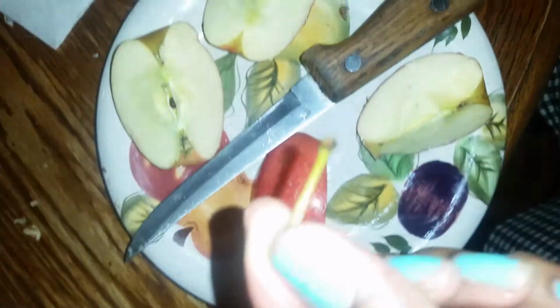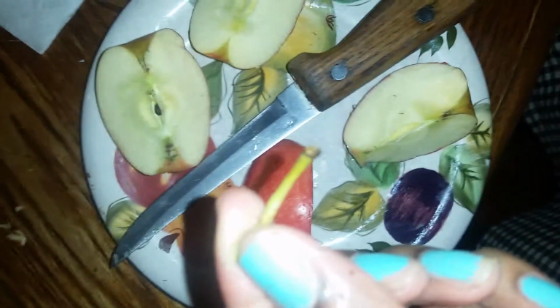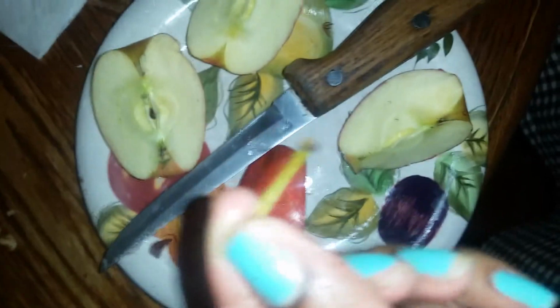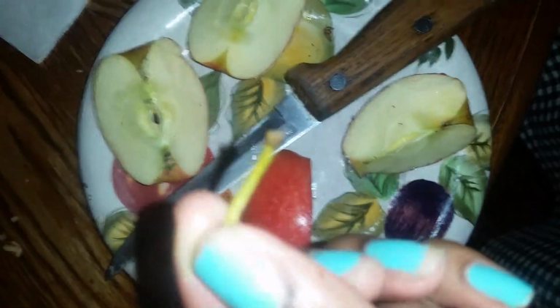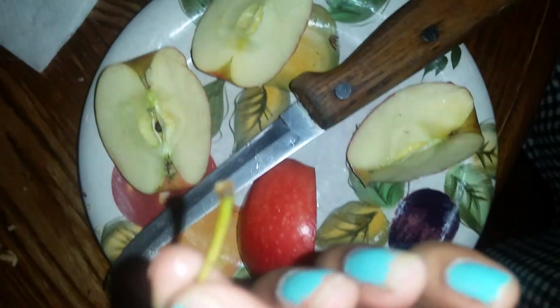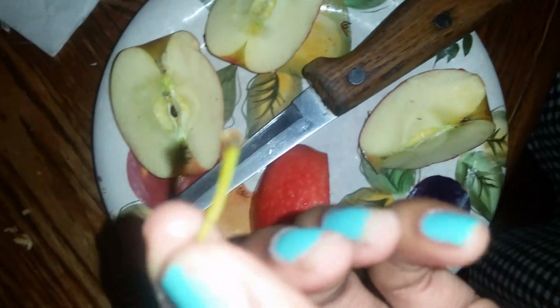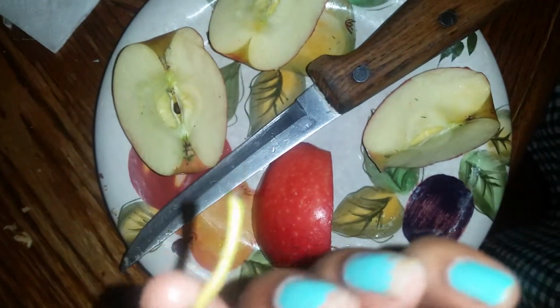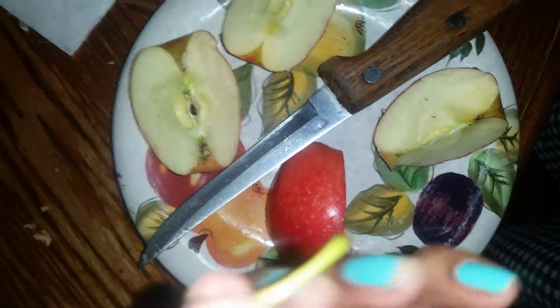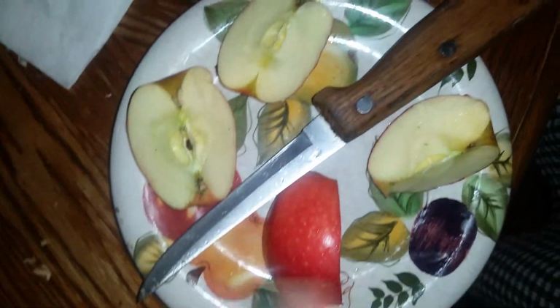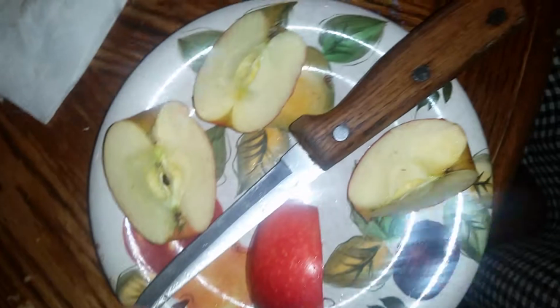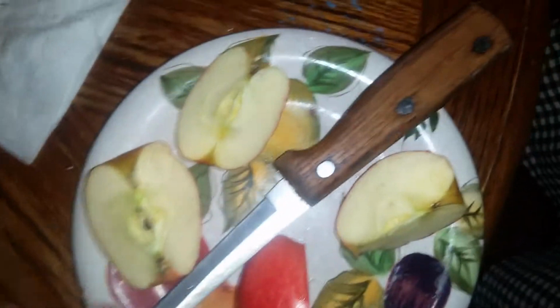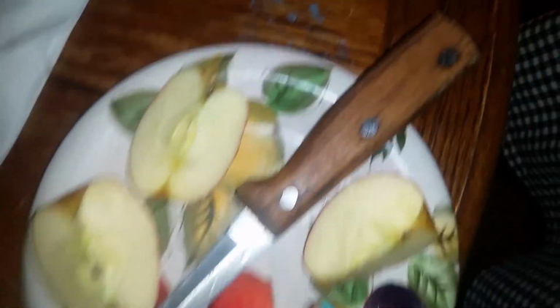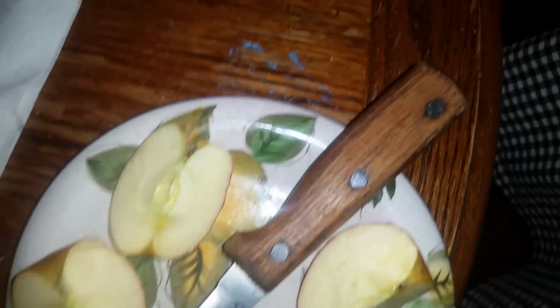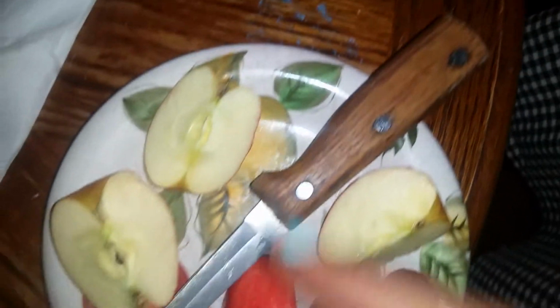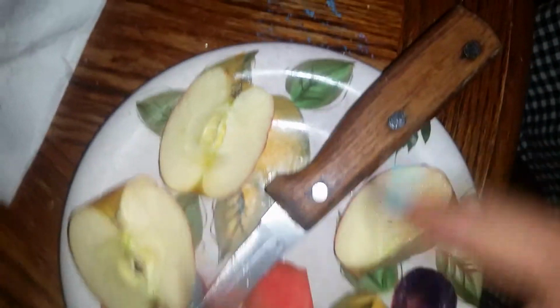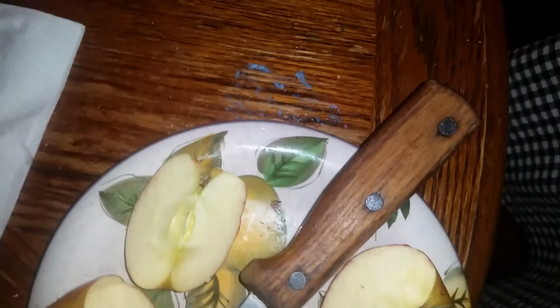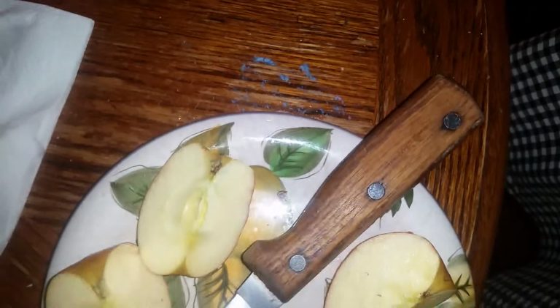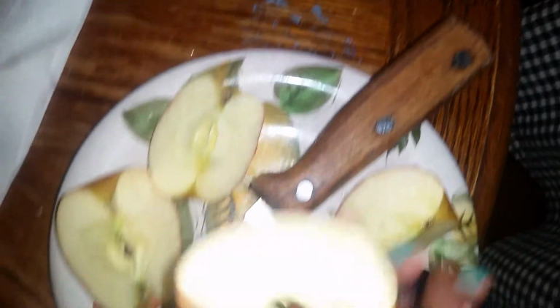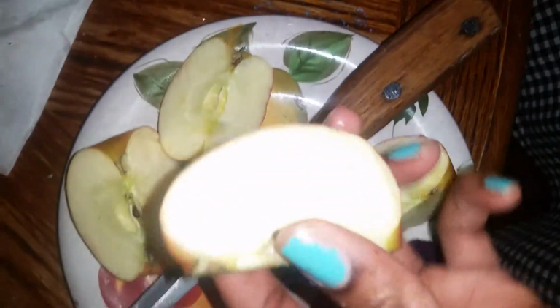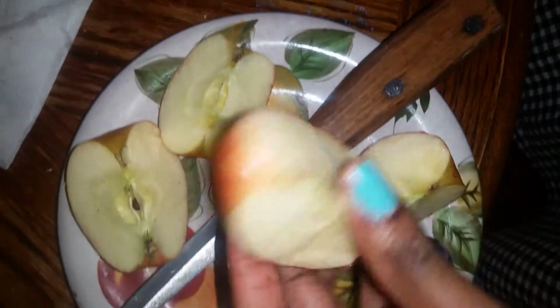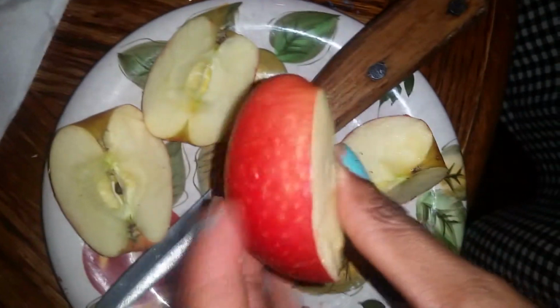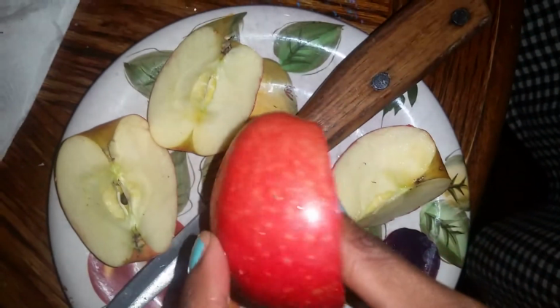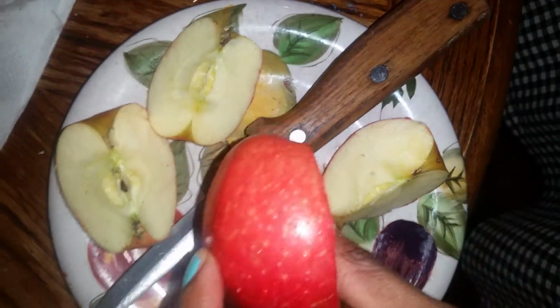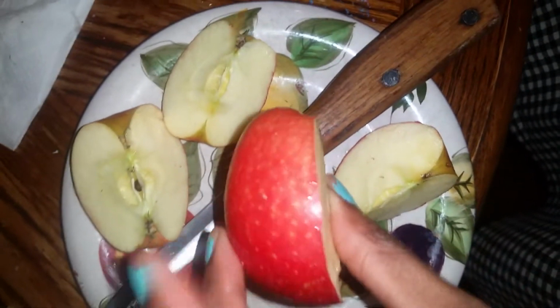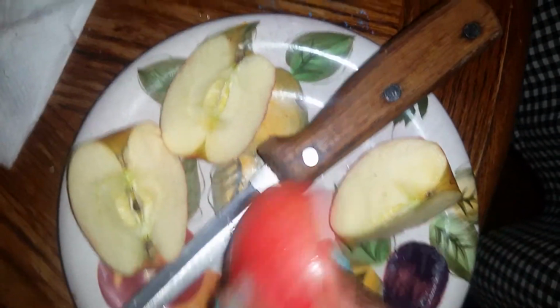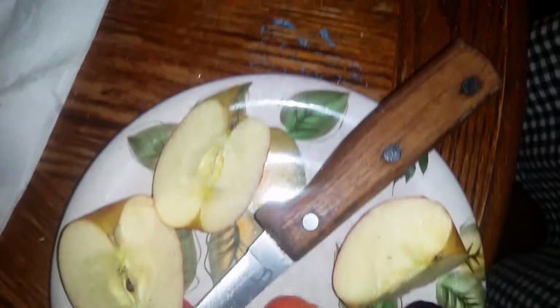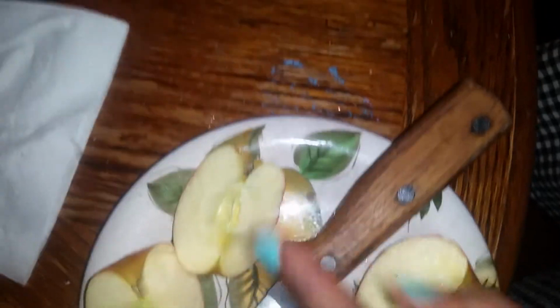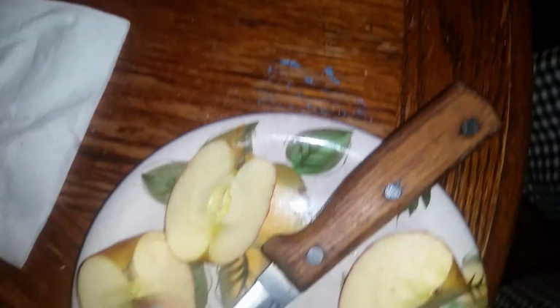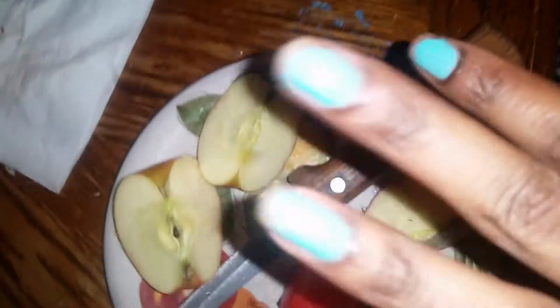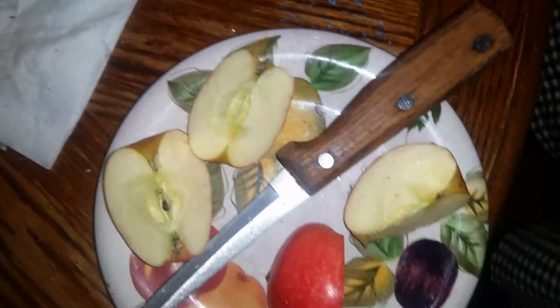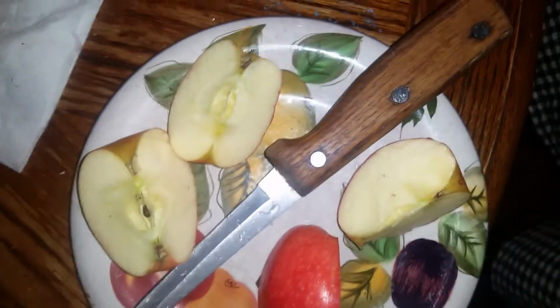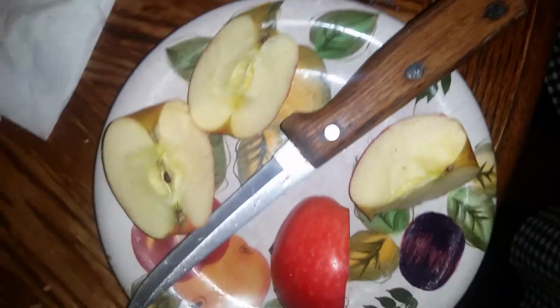Pull the stem out. After you cut the half in half, you cut this in half. Then that should make eight slices.